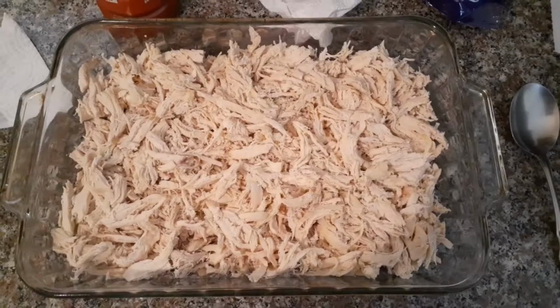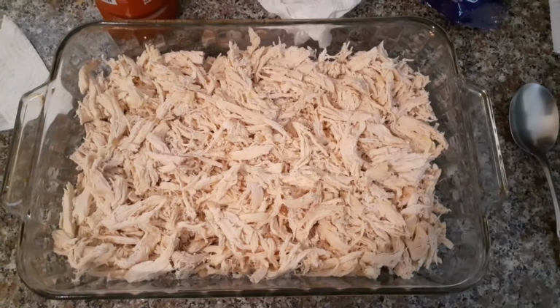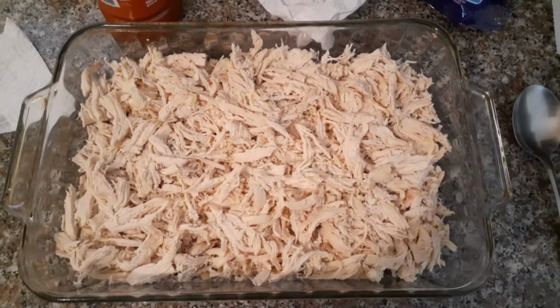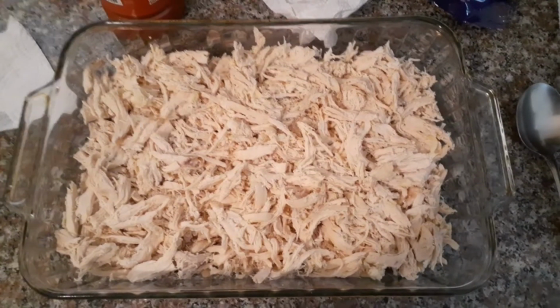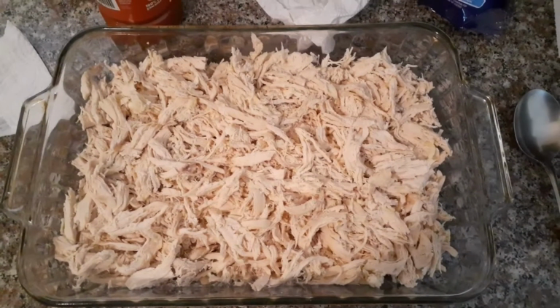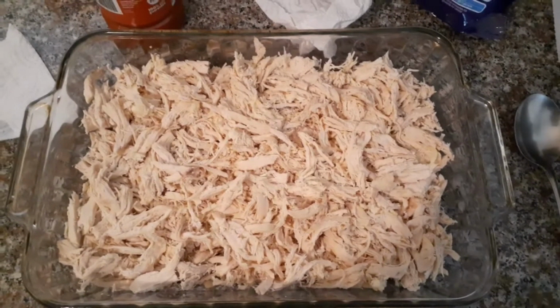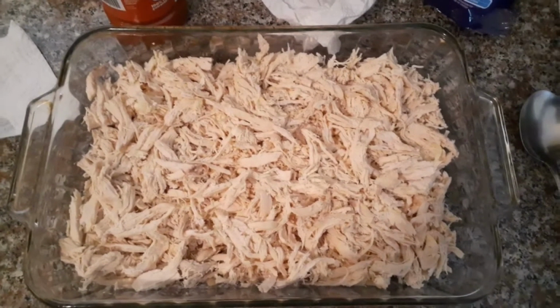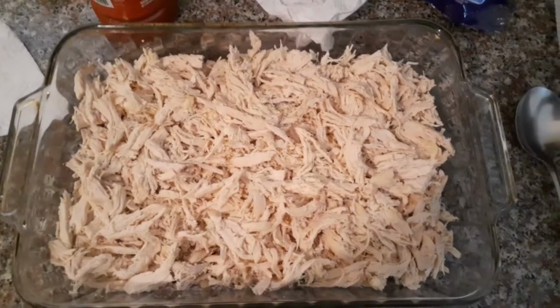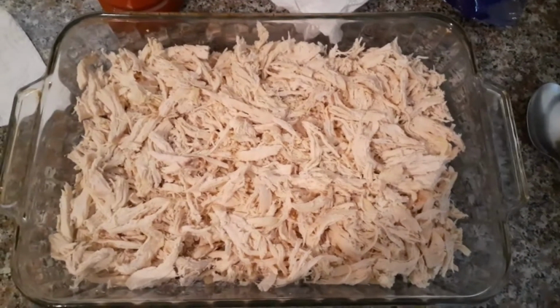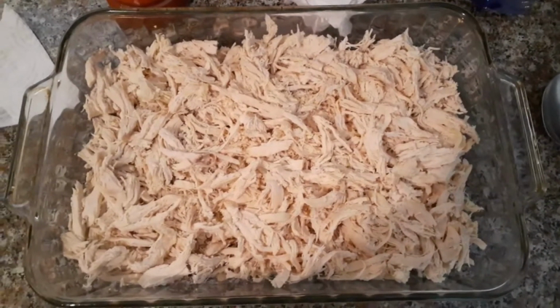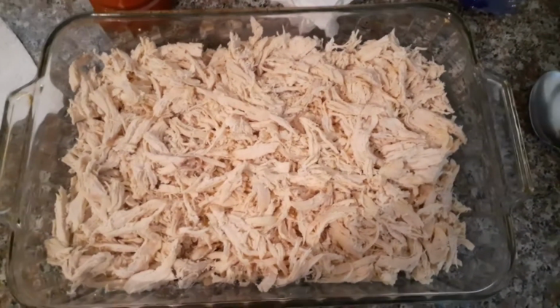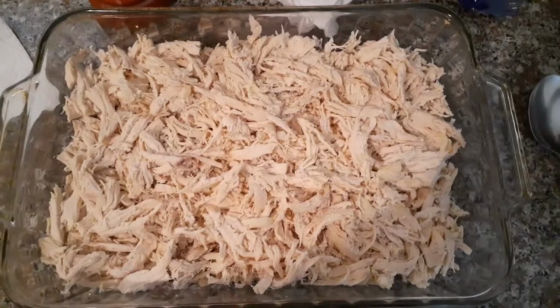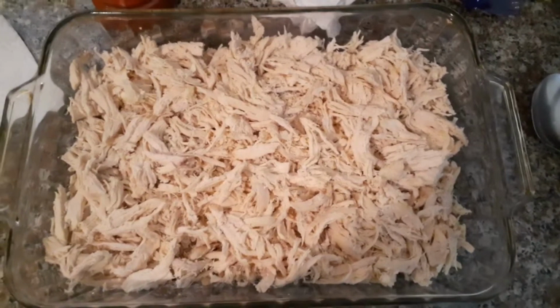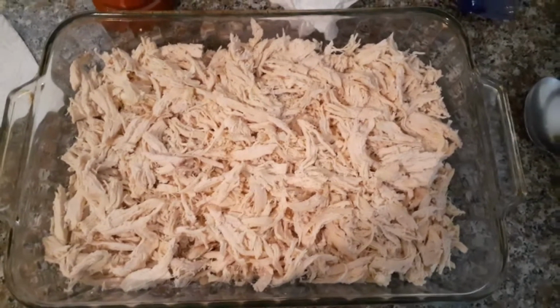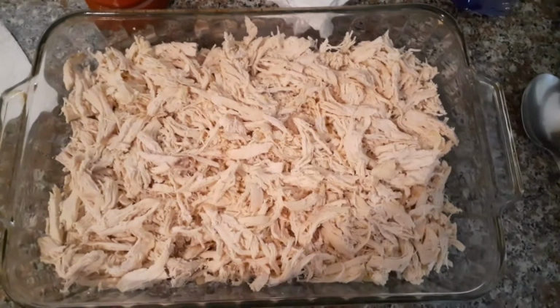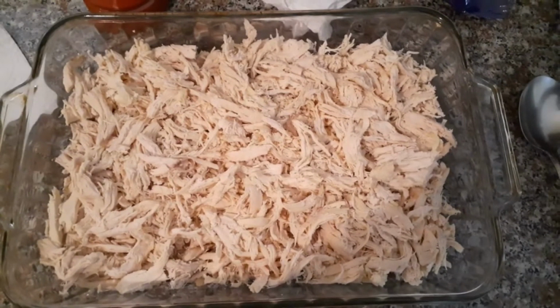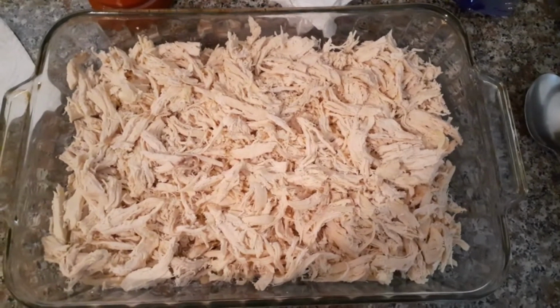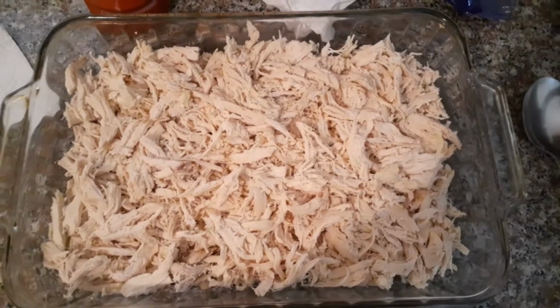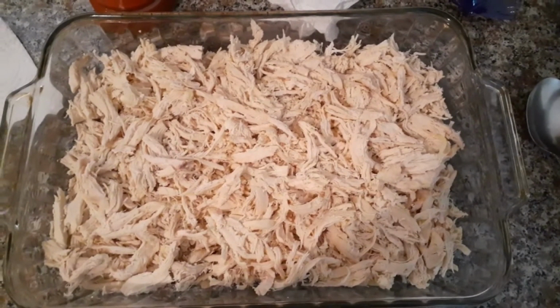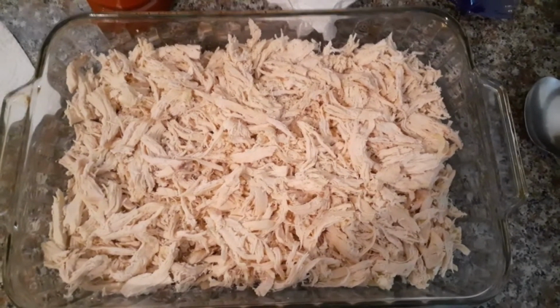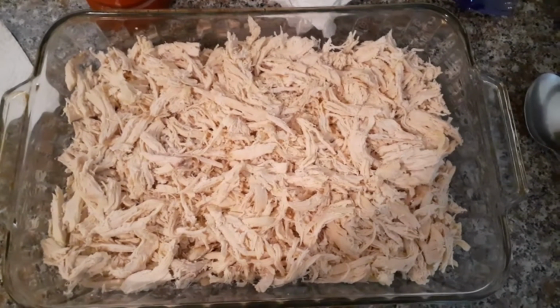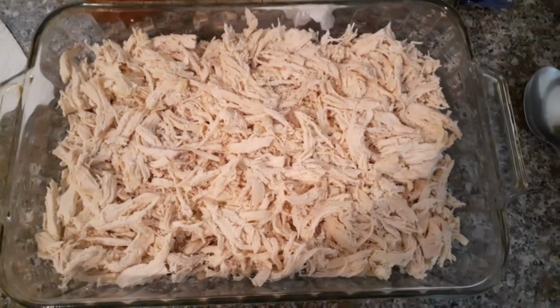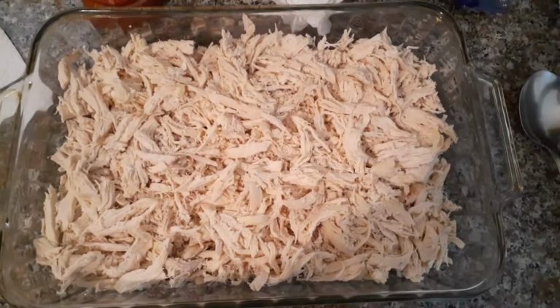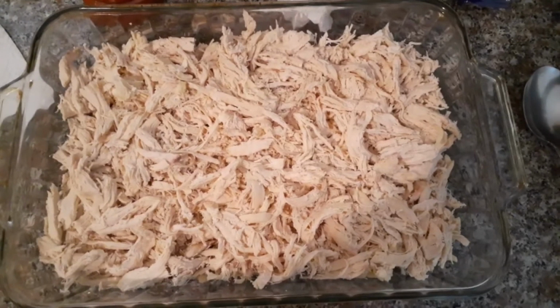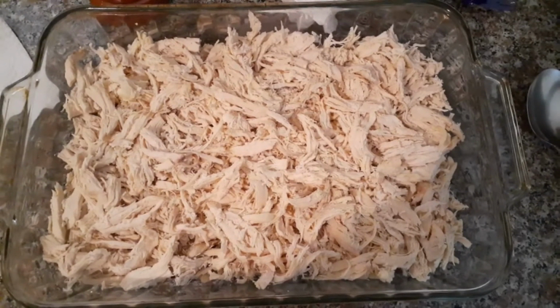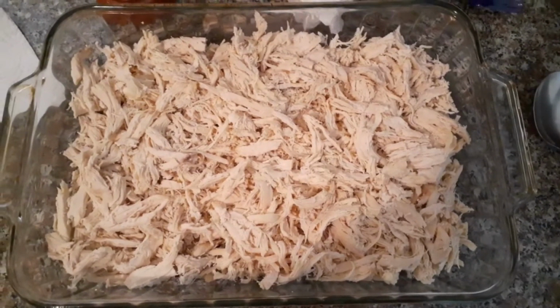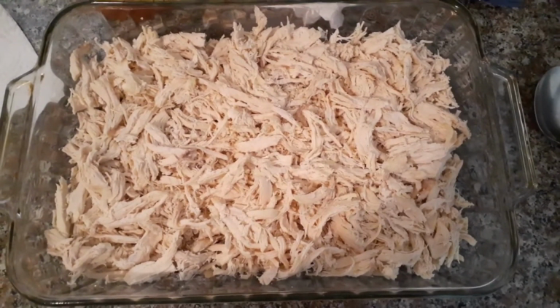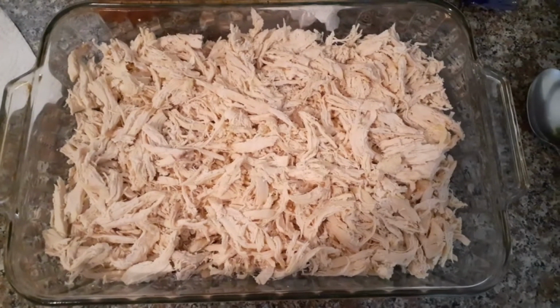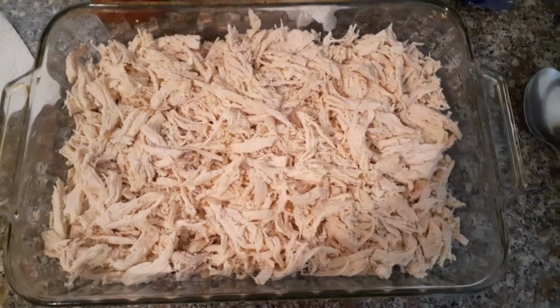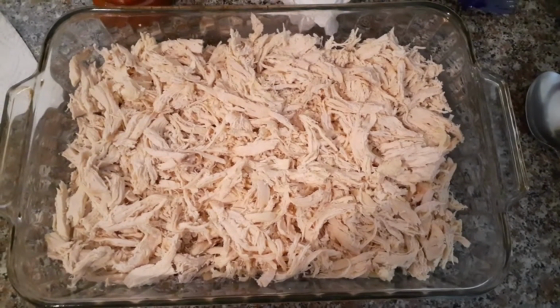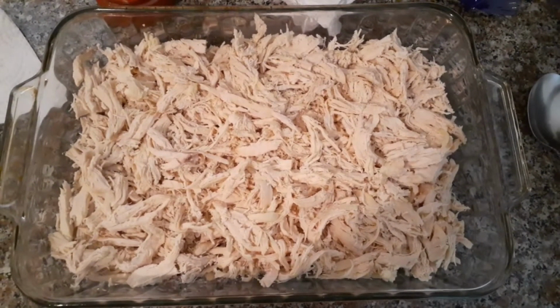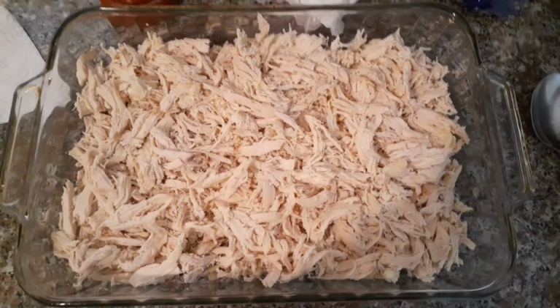Hey guys, Chrissy here. I wanted to share another keto-friendly recipe with you. This is going to be Italian shredded chicken — almost like chicken parm, but it's using shredded chicken.